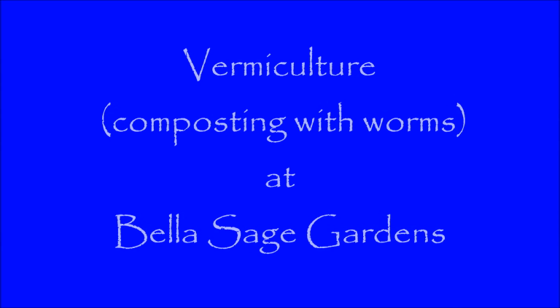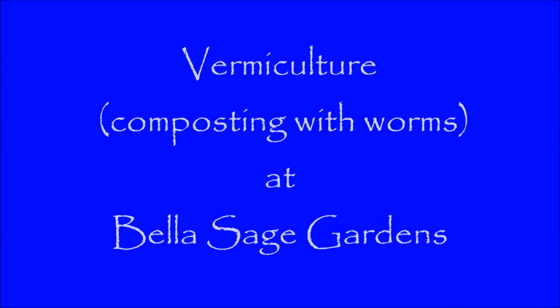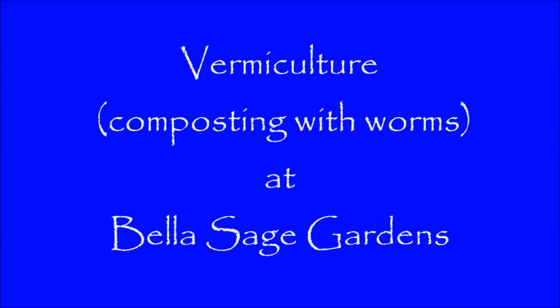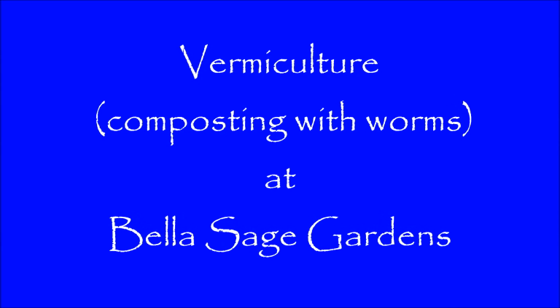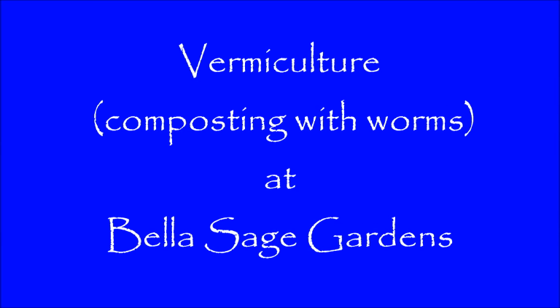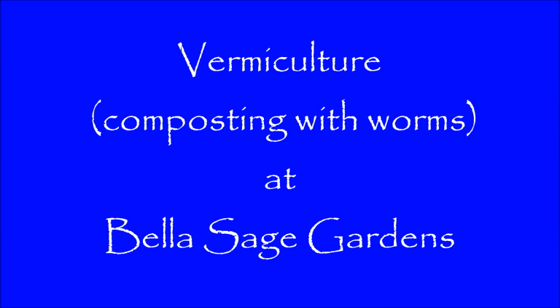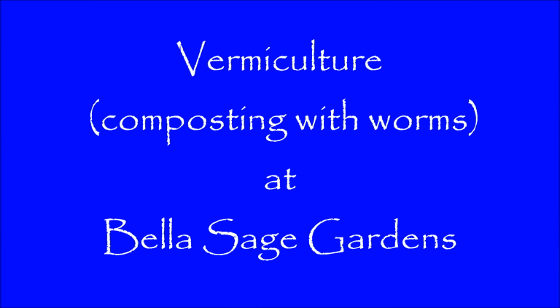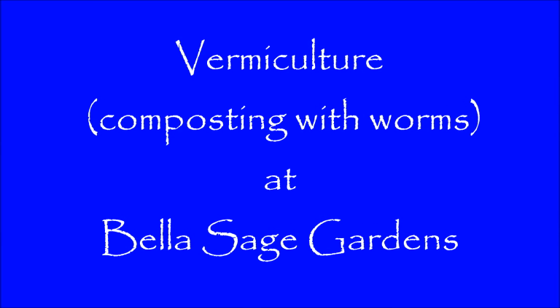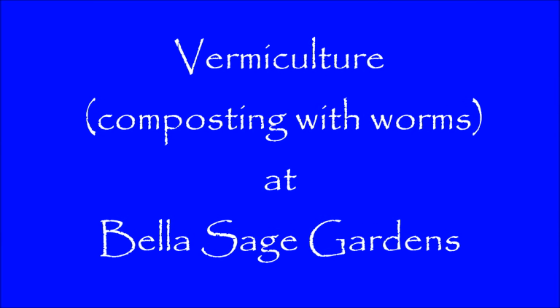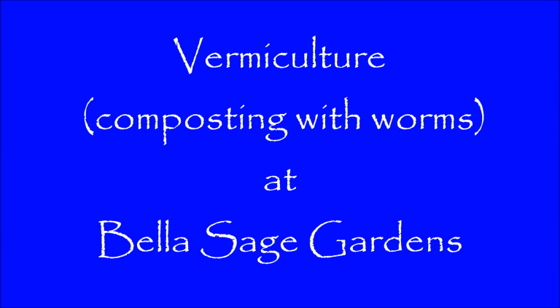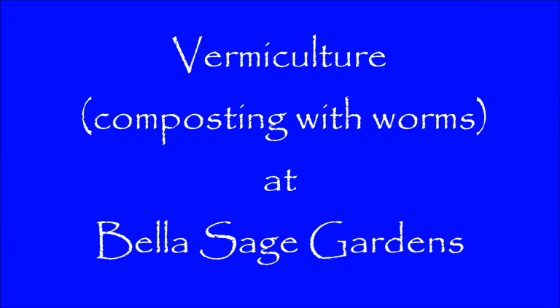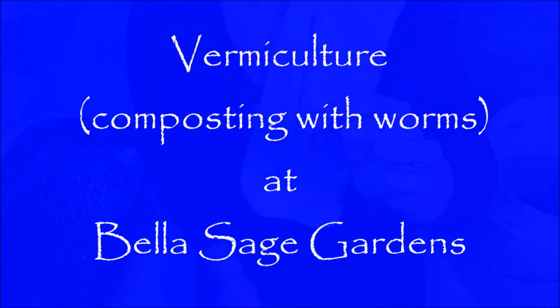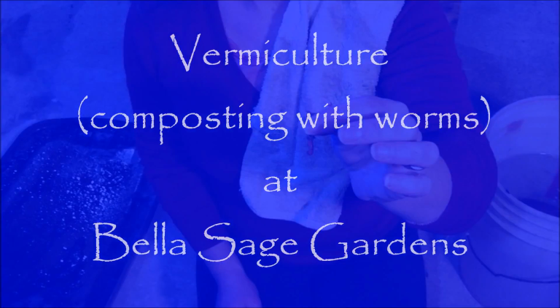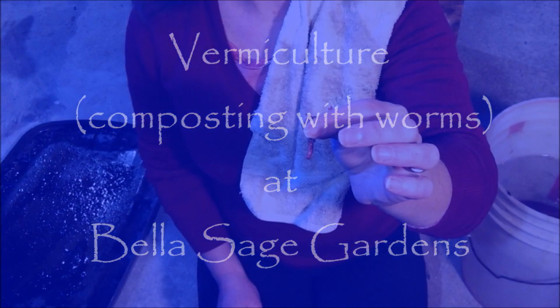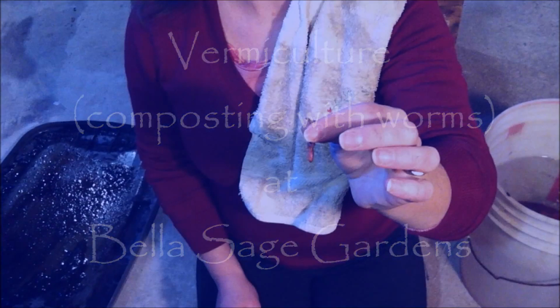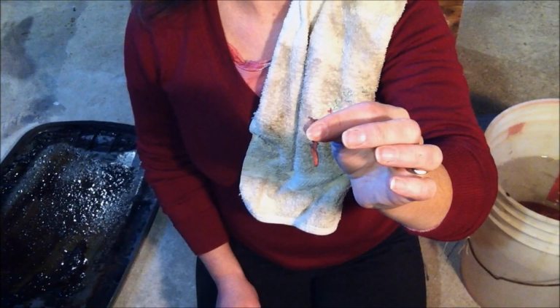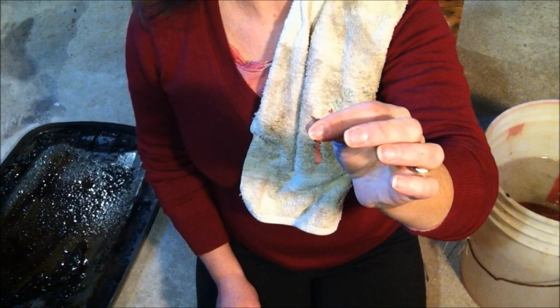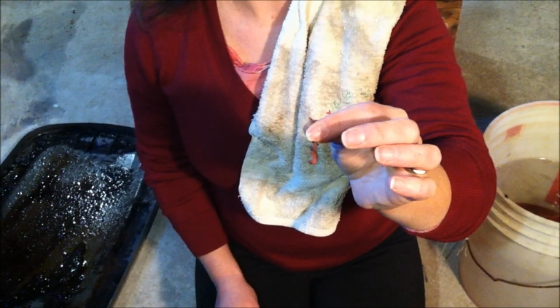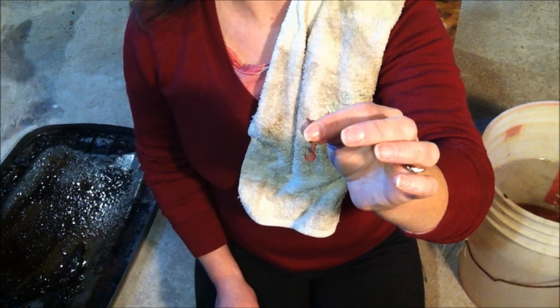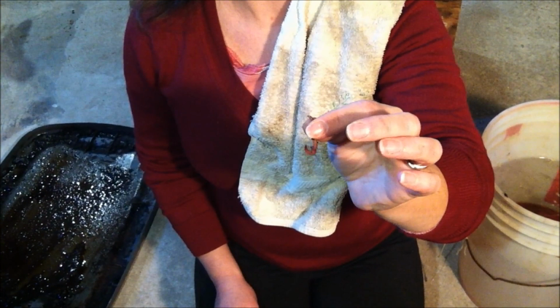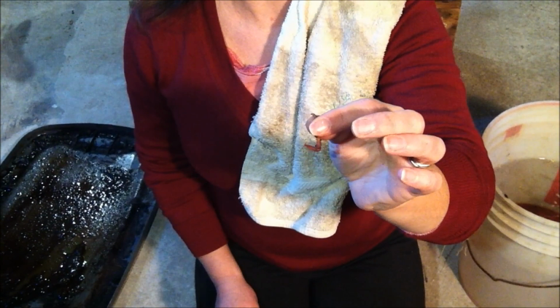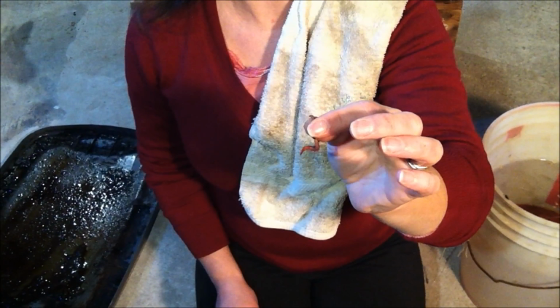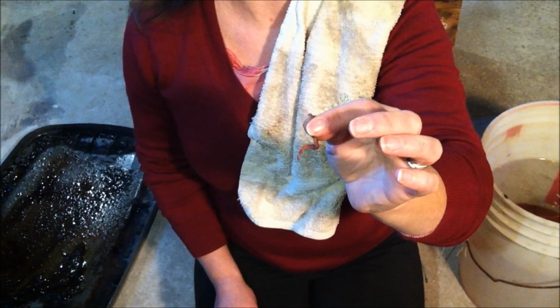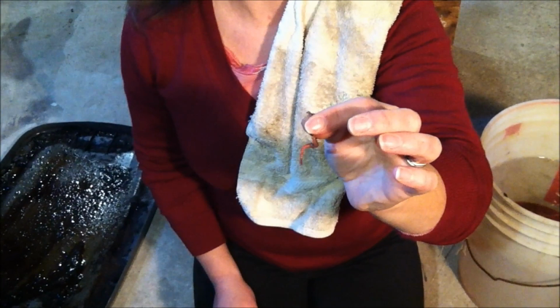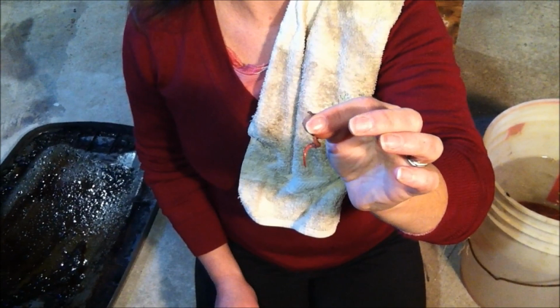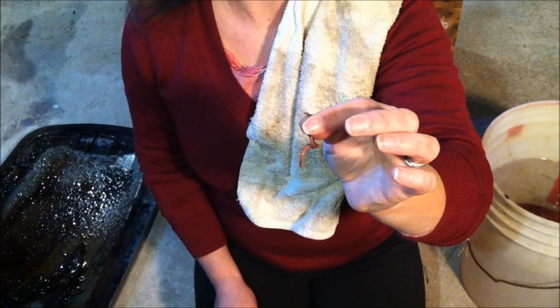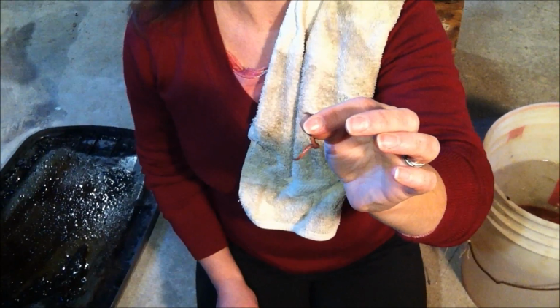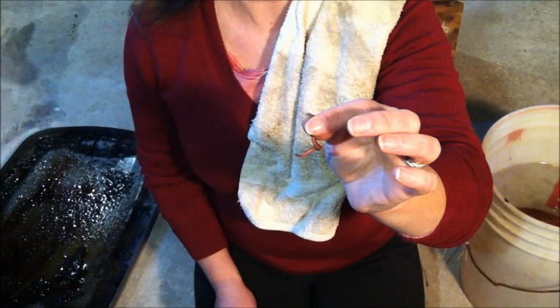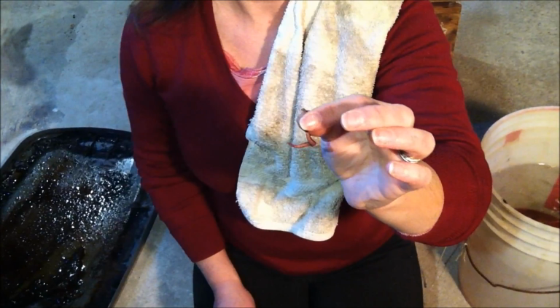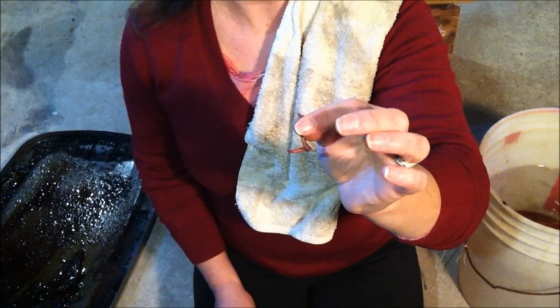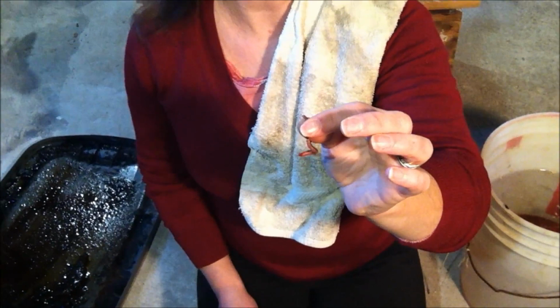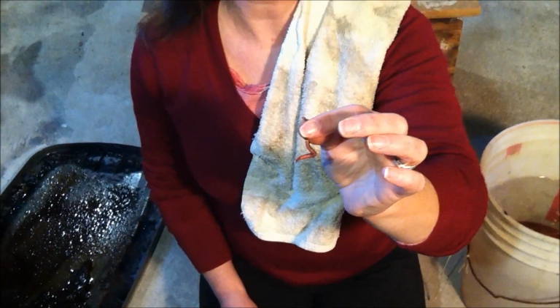Wormiculture: Composting with Worms at Bellasage Gardens. See this worm? It's a red wiggler, and it works hard to turn your kitchen scraps into nutrient-rich worm castings.